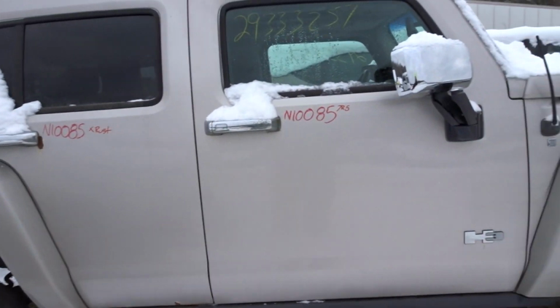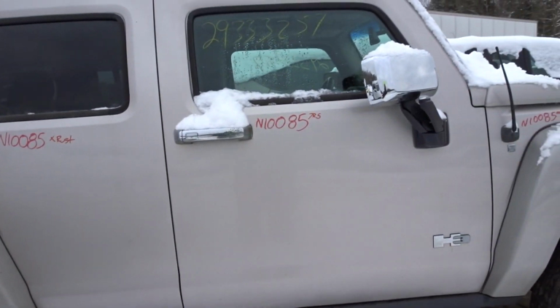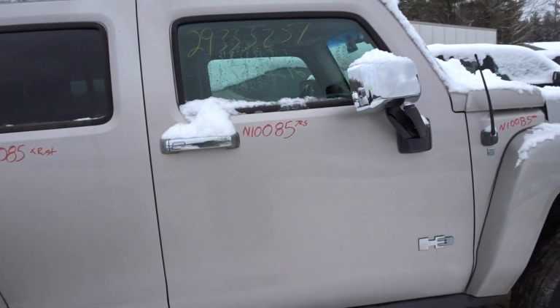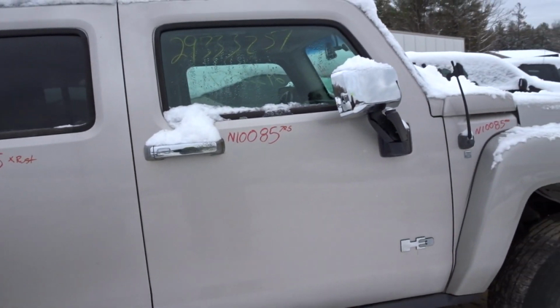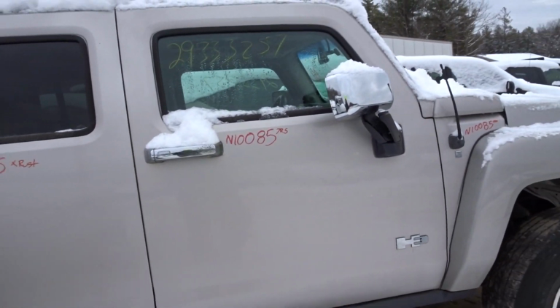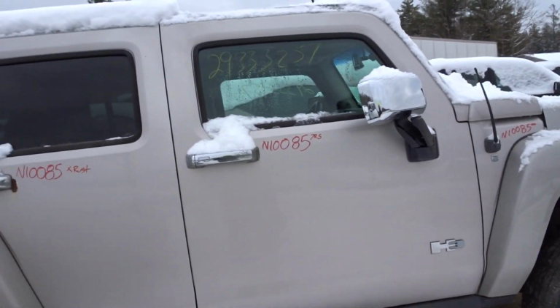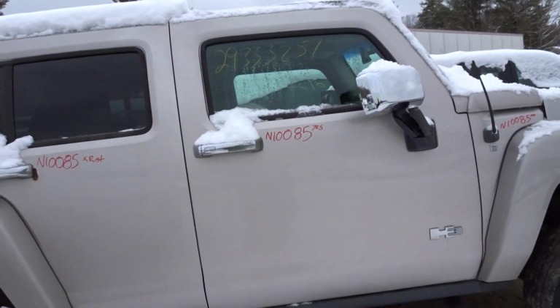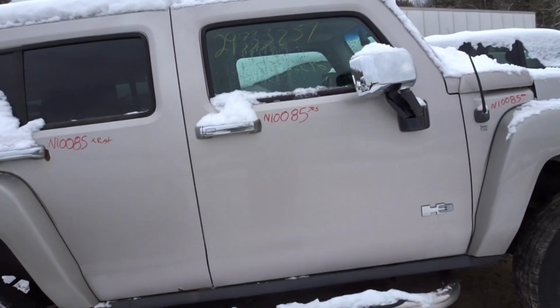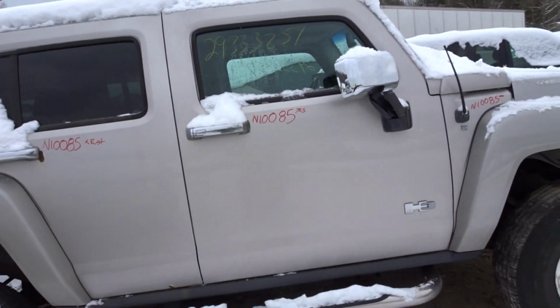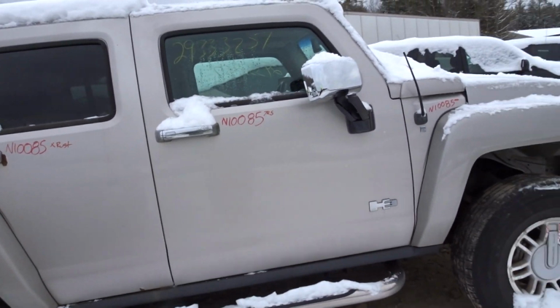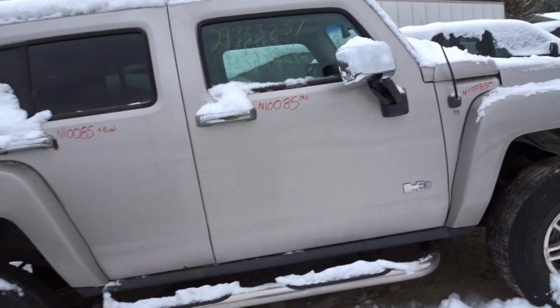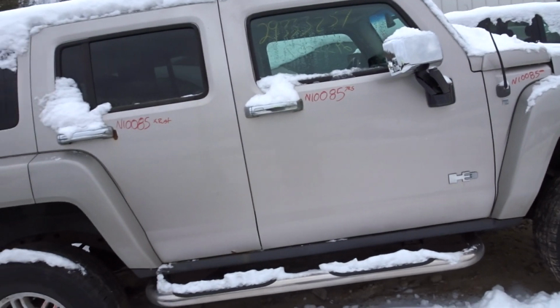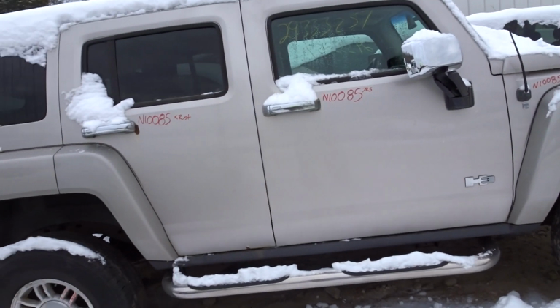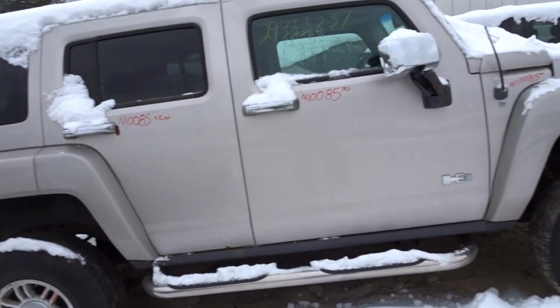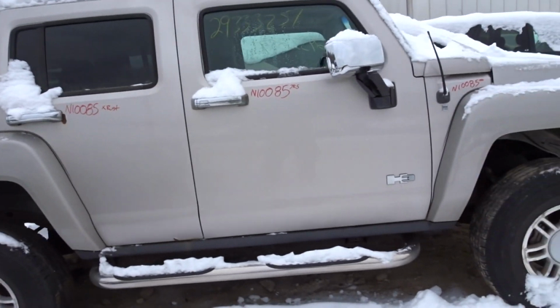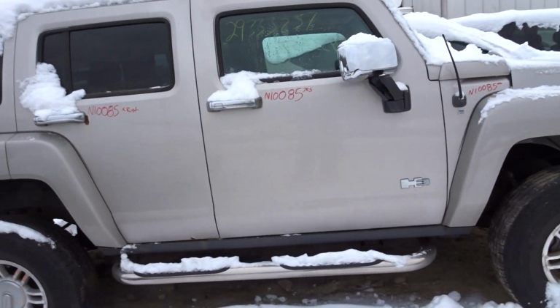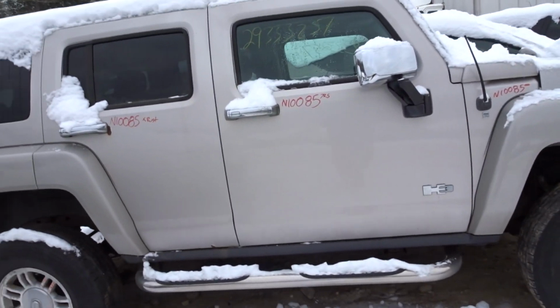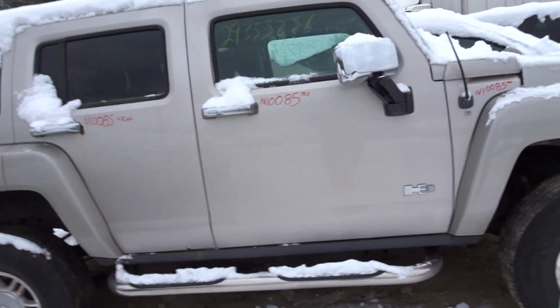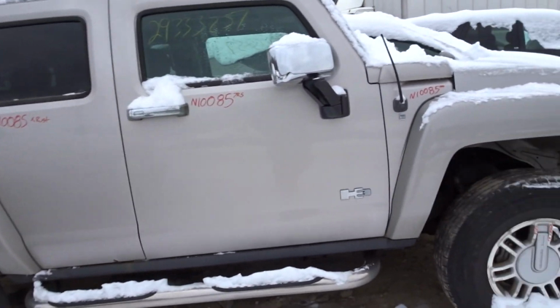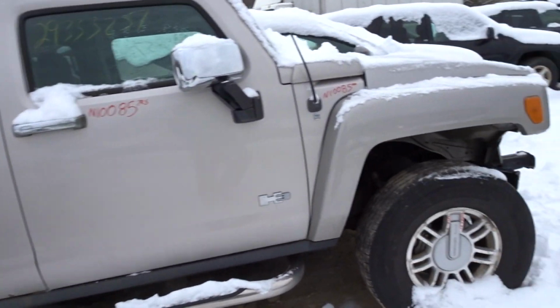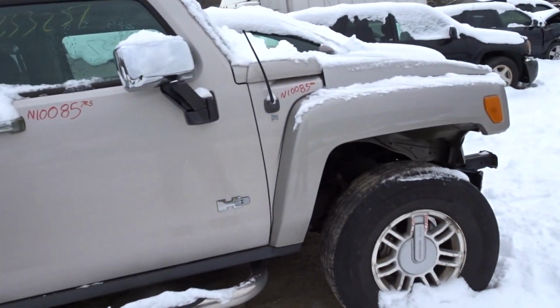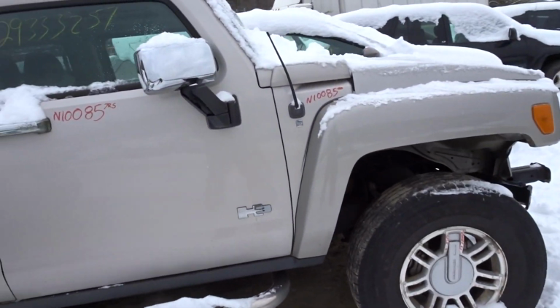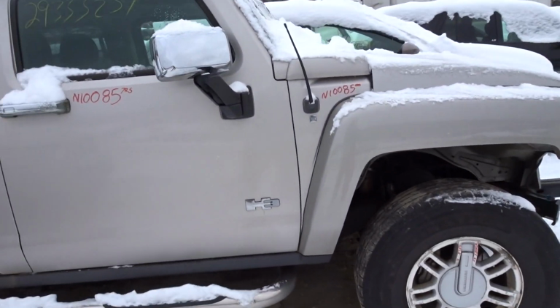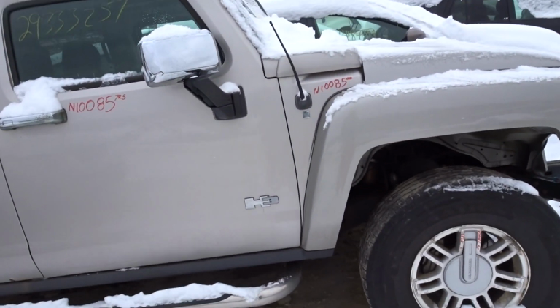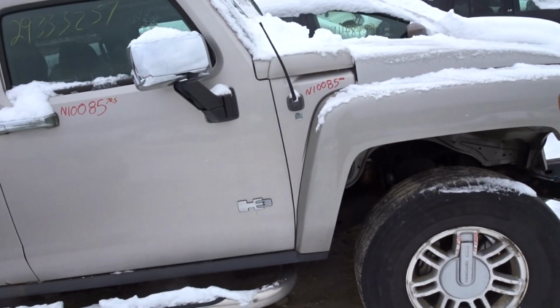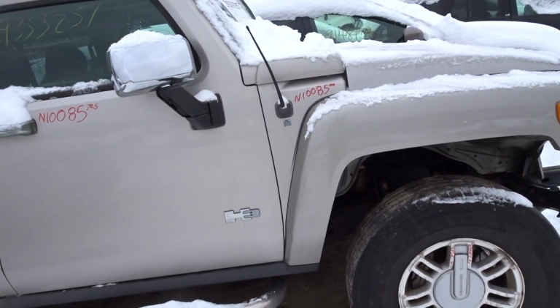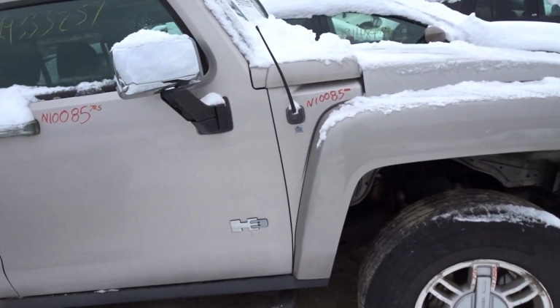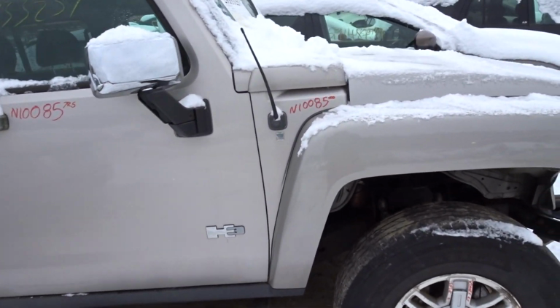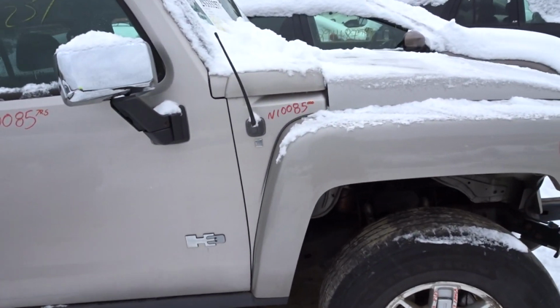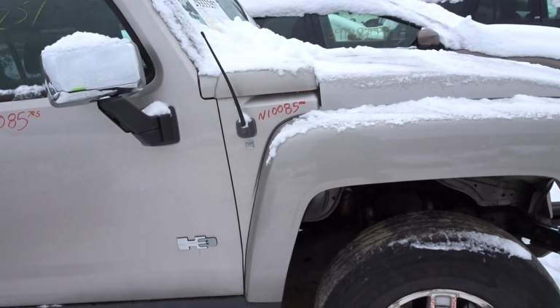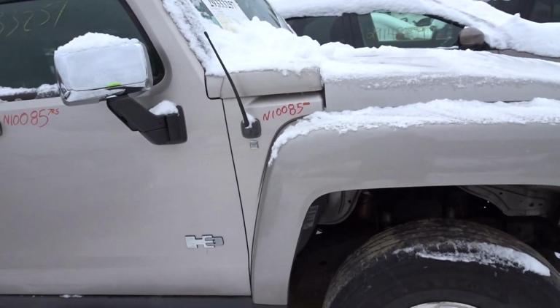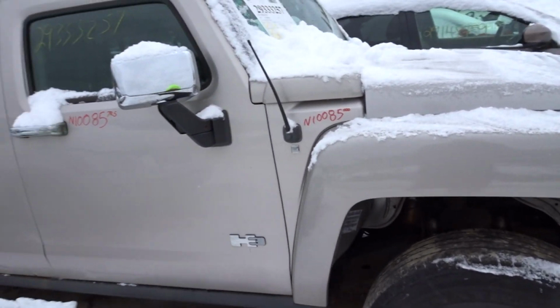Right front door has about a half hour's worth of rust damage on the underneath side. Other than that, in good condition. The right front fender is a triple zero again.